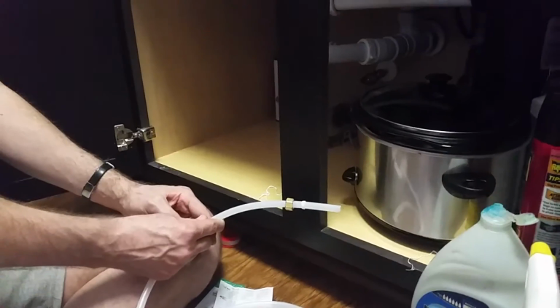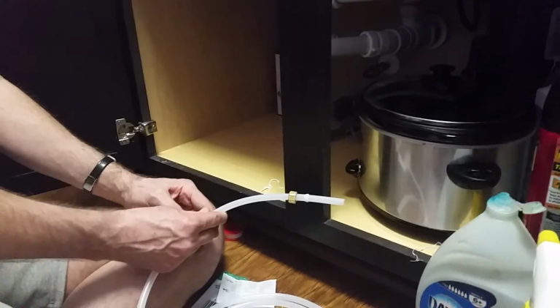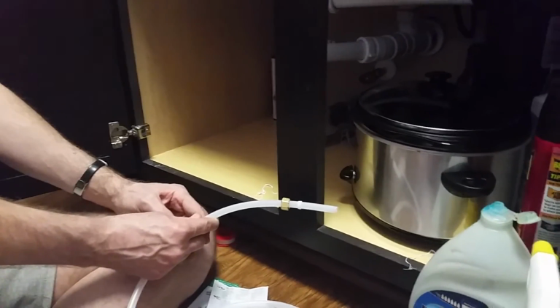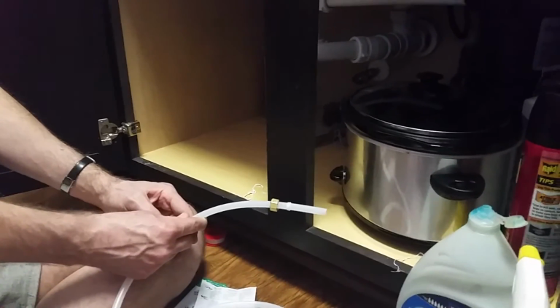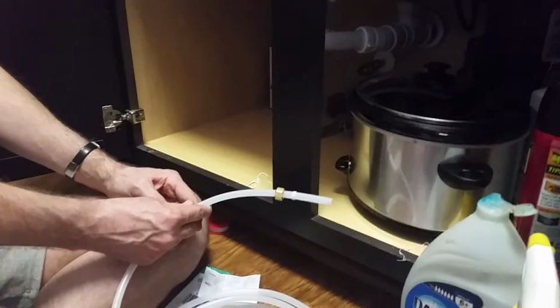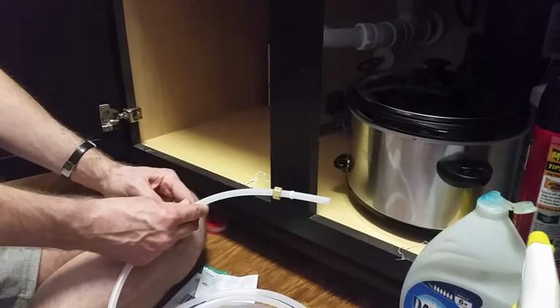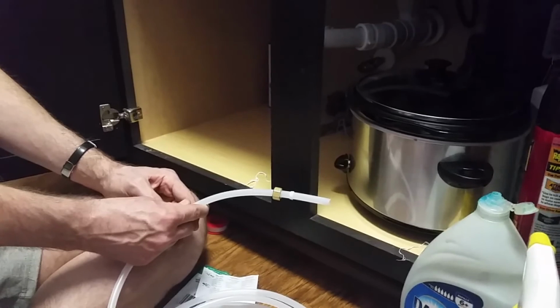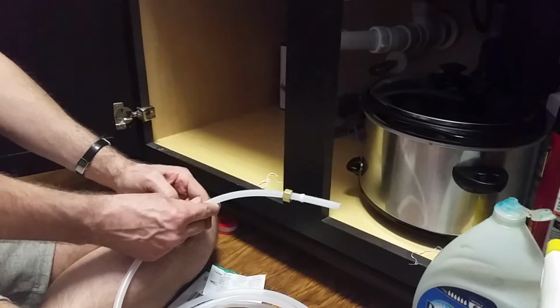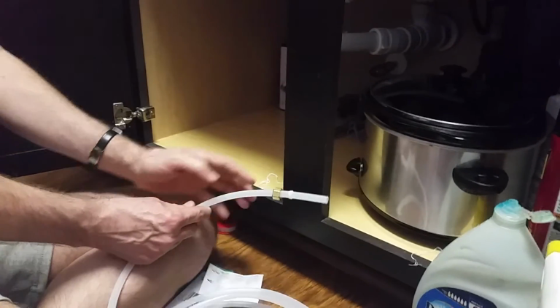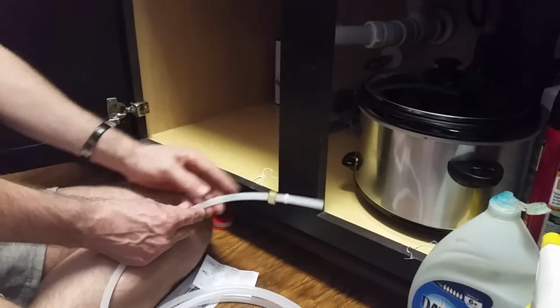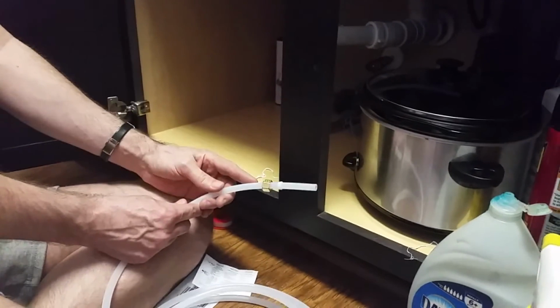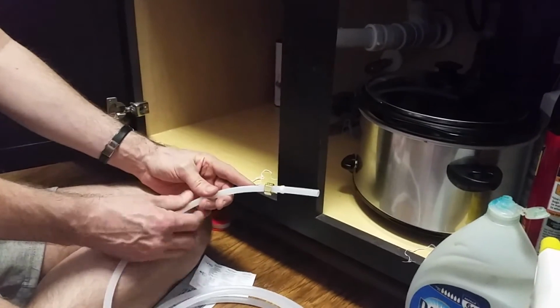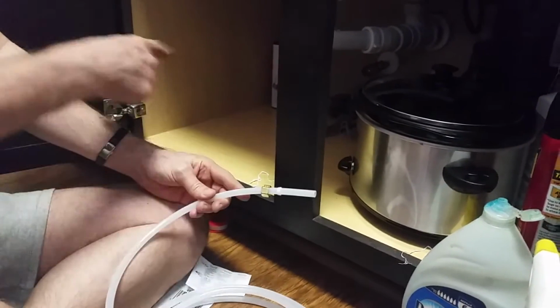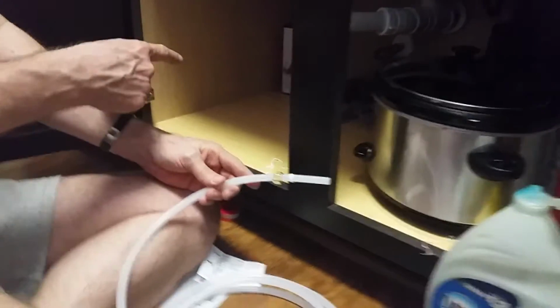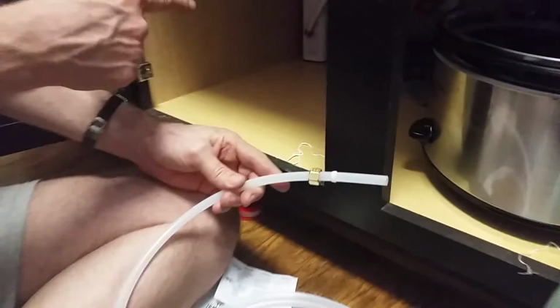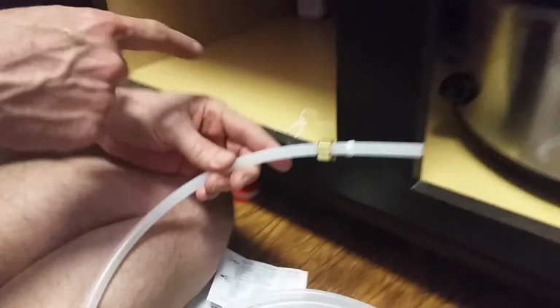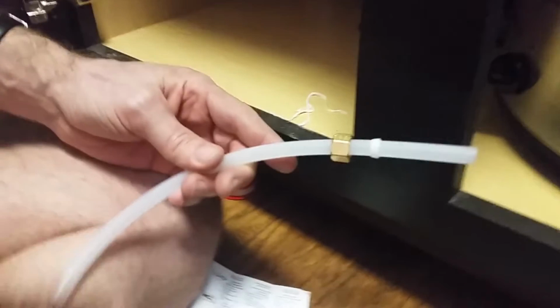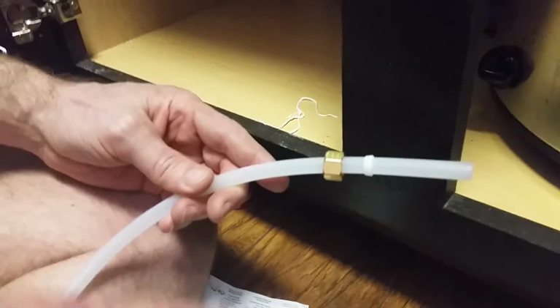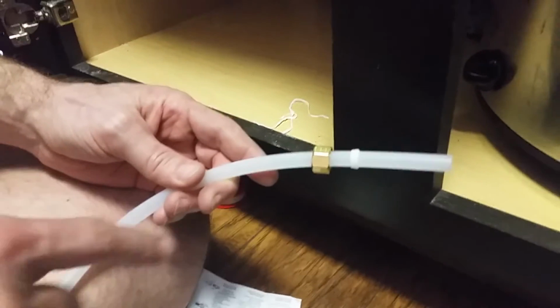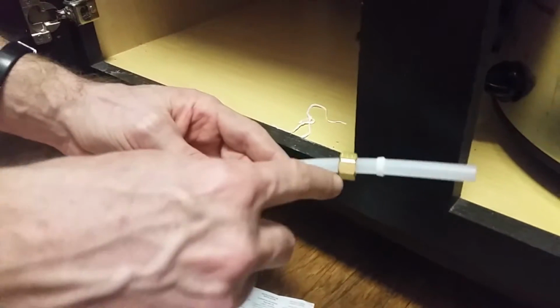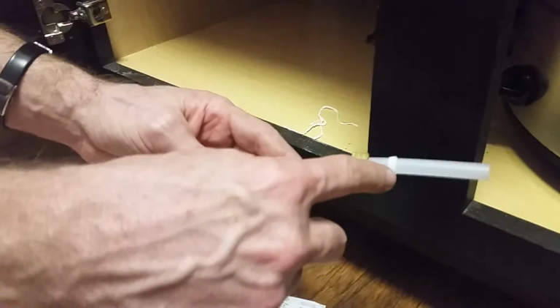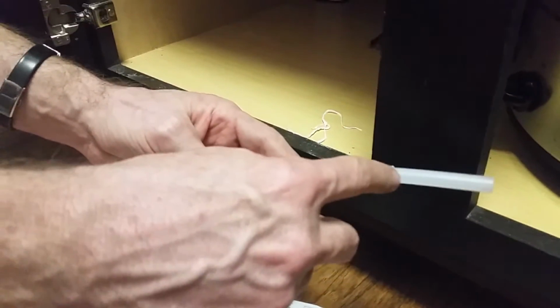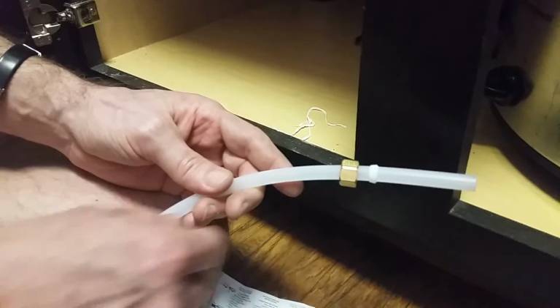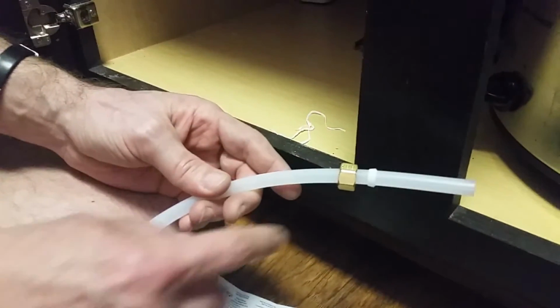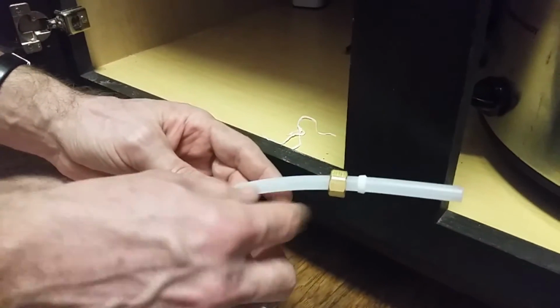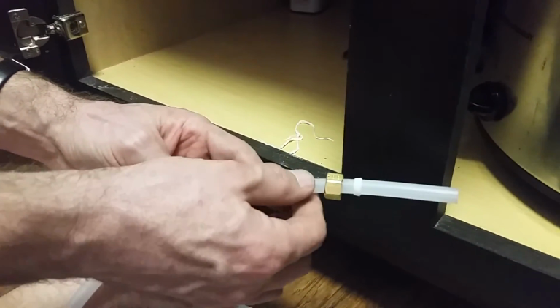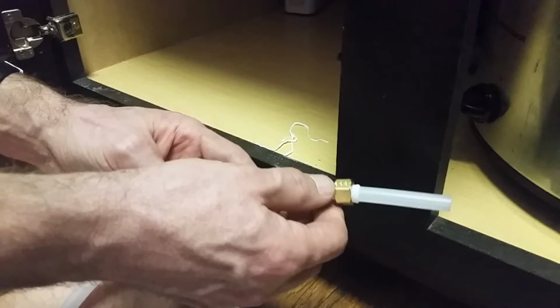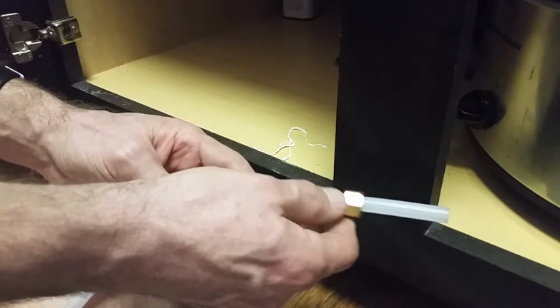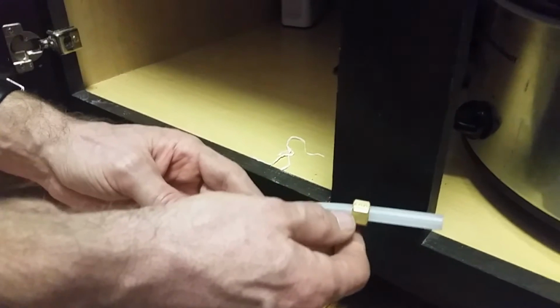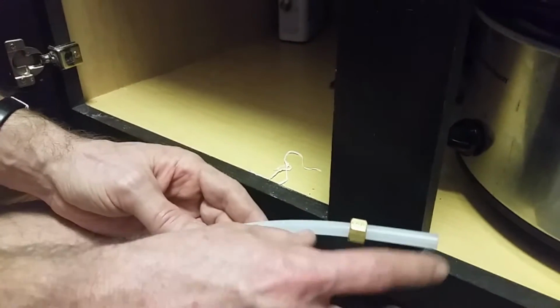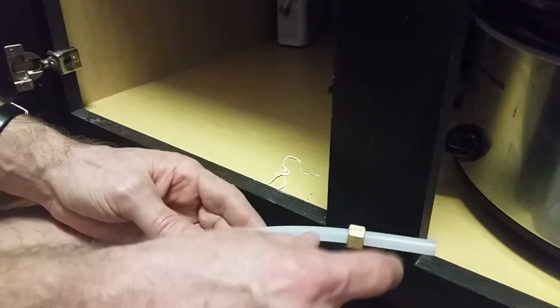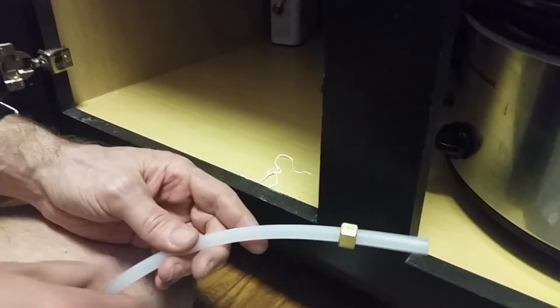Now Greg is putting the nut onto the new line that's going to go to our machine. It has a little compression fitting that, when you tighten it up, it compresses down and actually seals the connection.